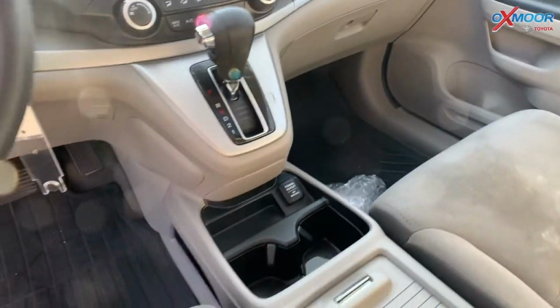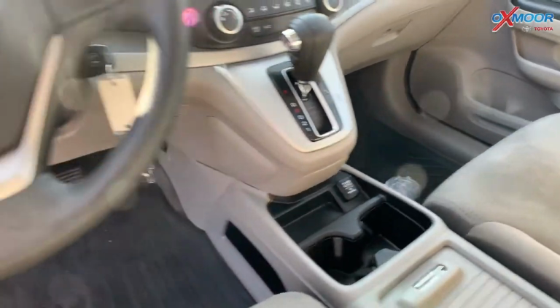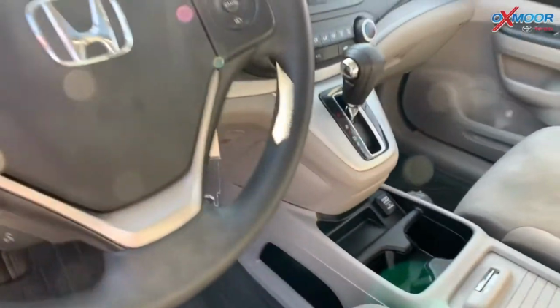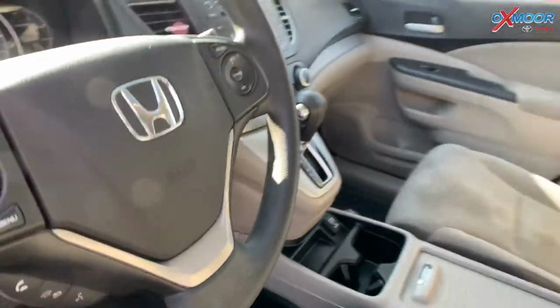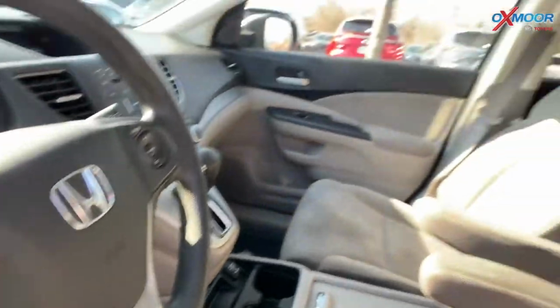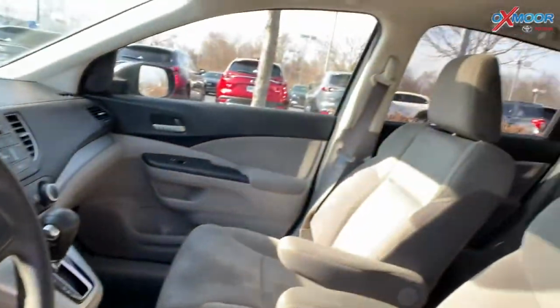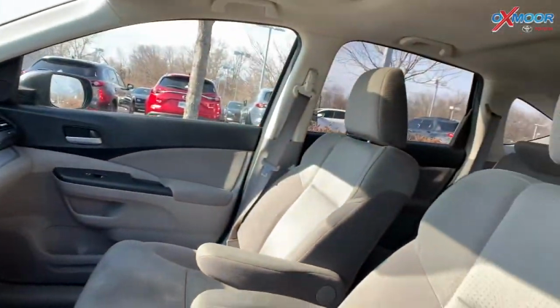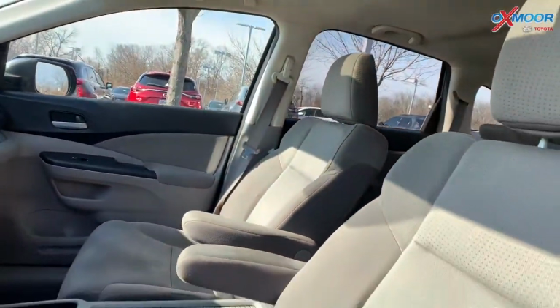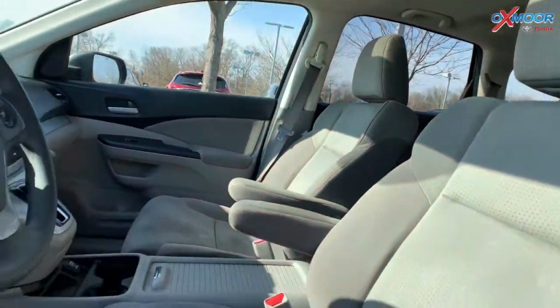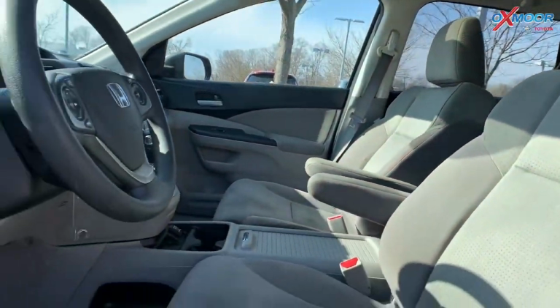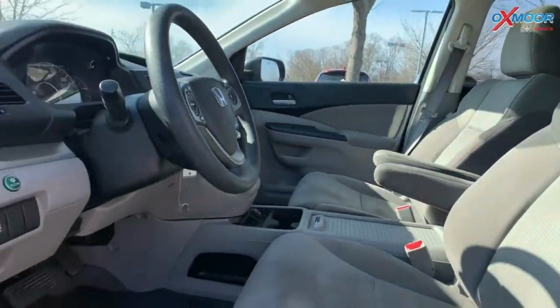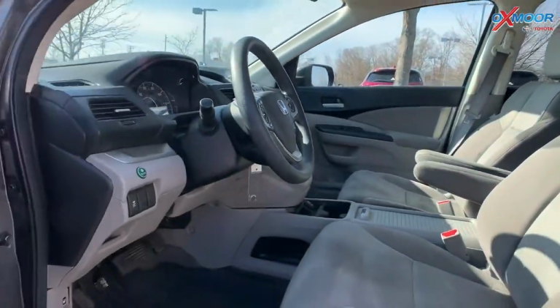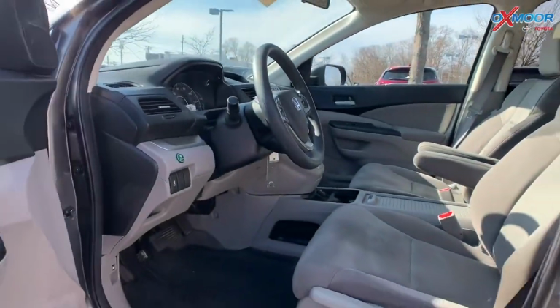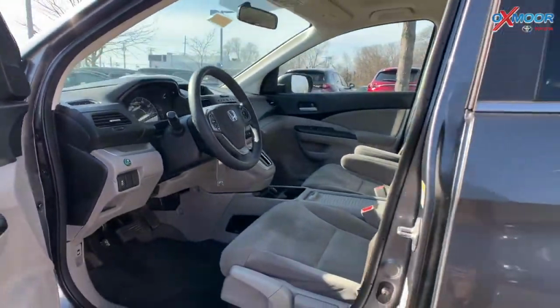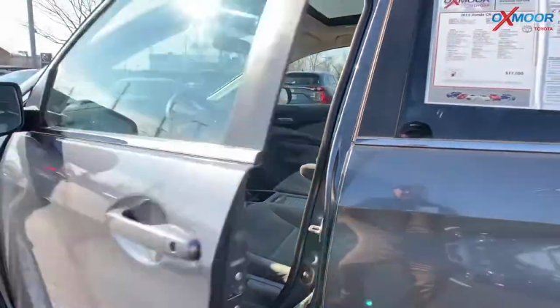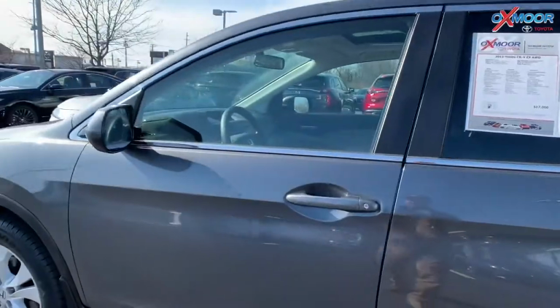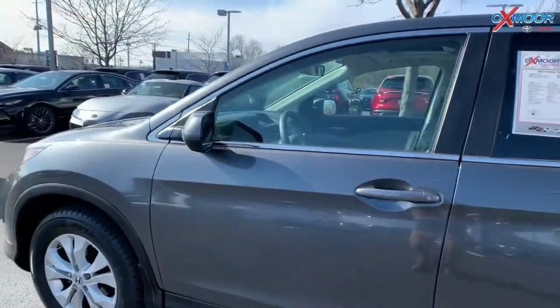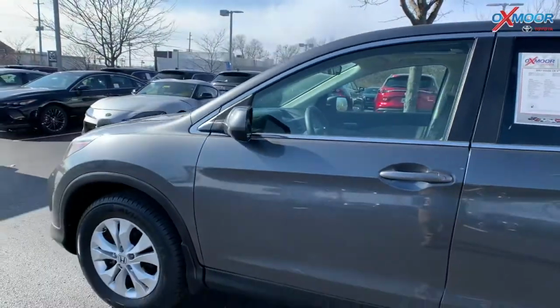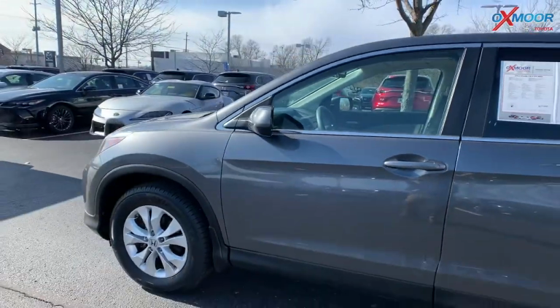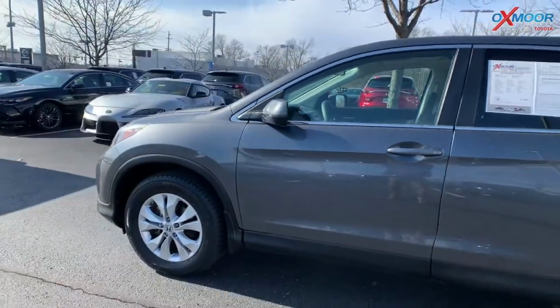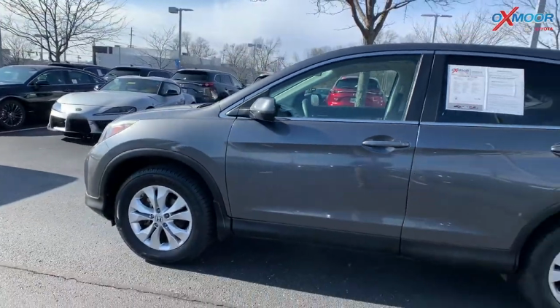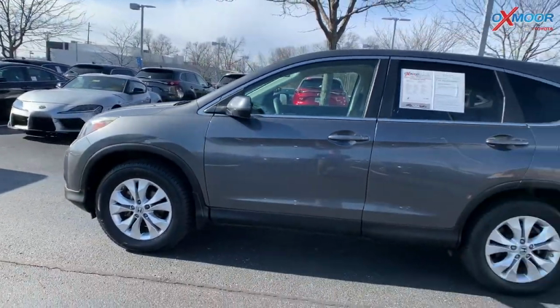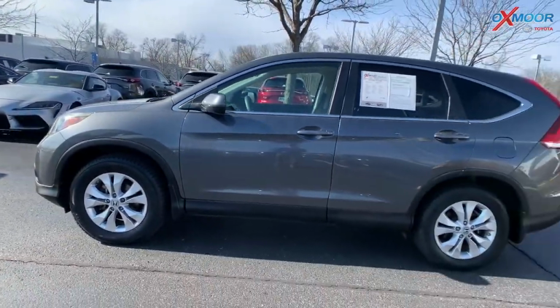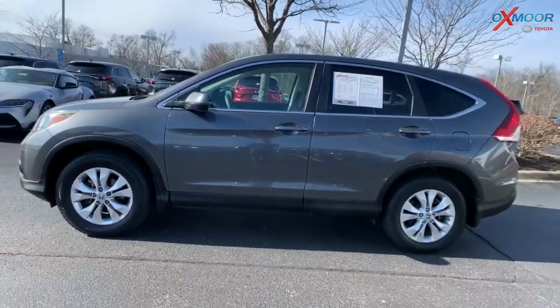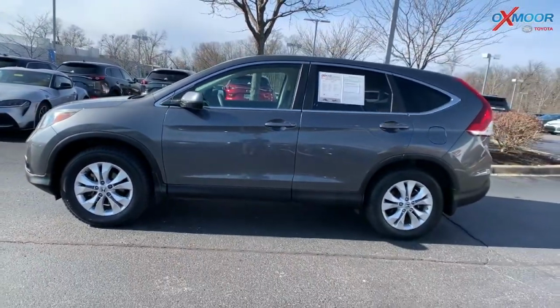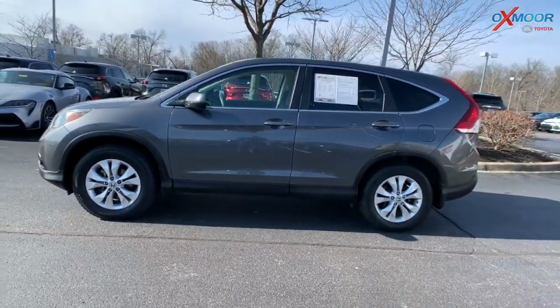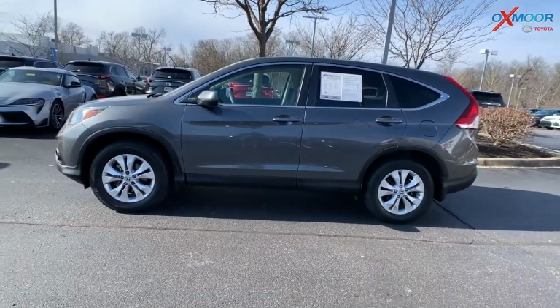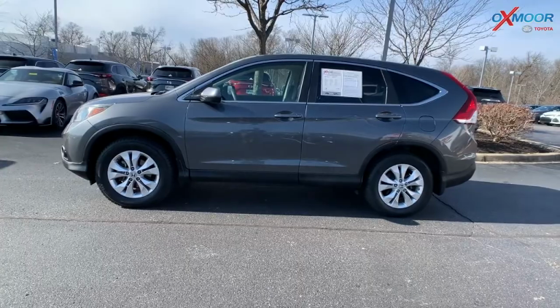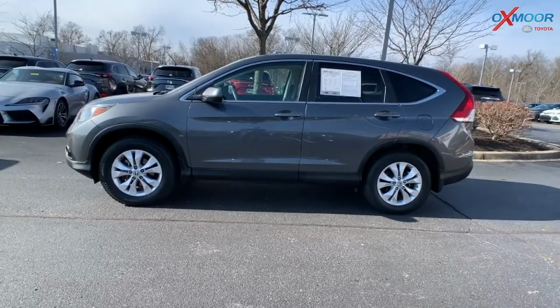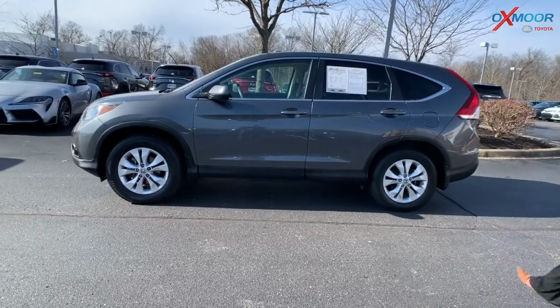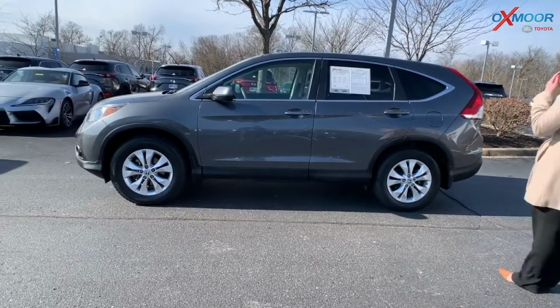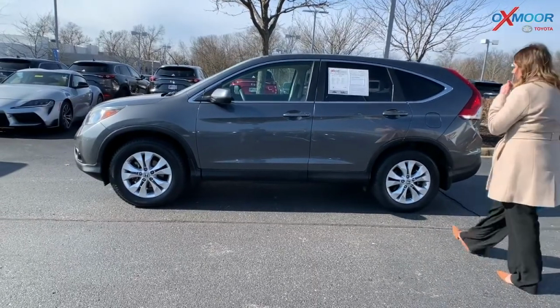Mileage is 82,230, which is 16,000 miles less than the market average. The price on here is $13,500. This is one of the best values within 150 miles.